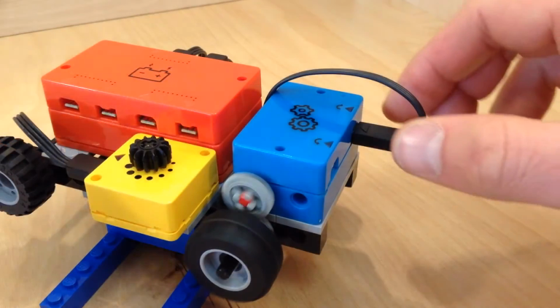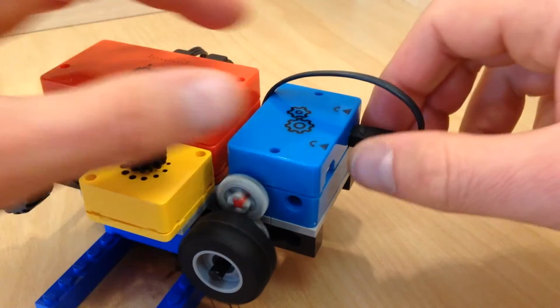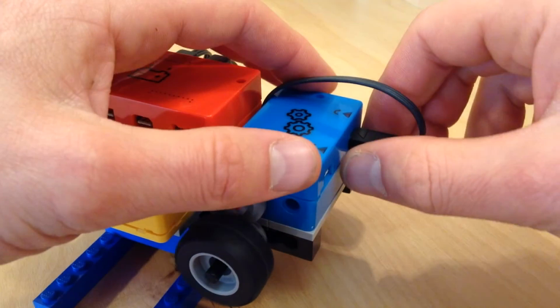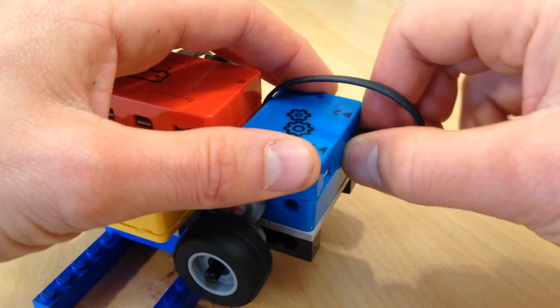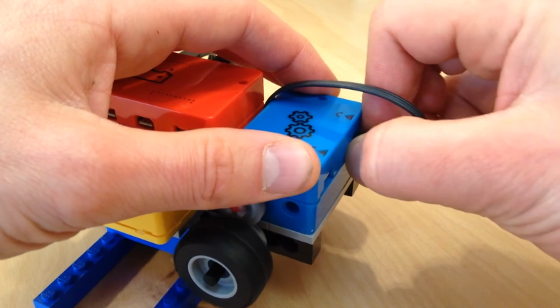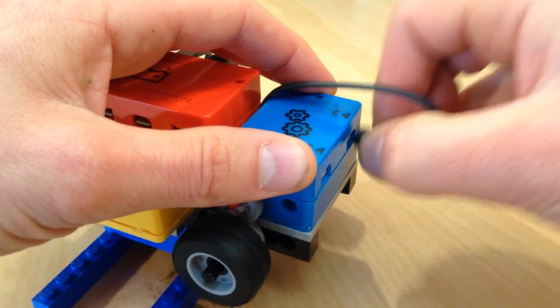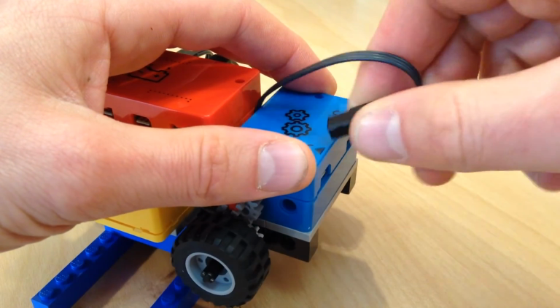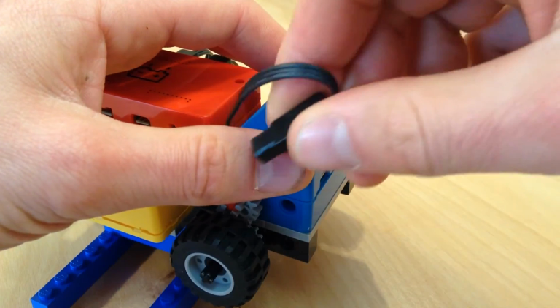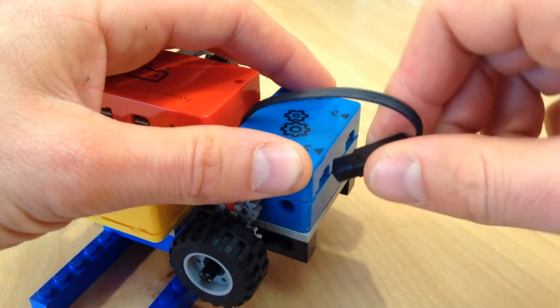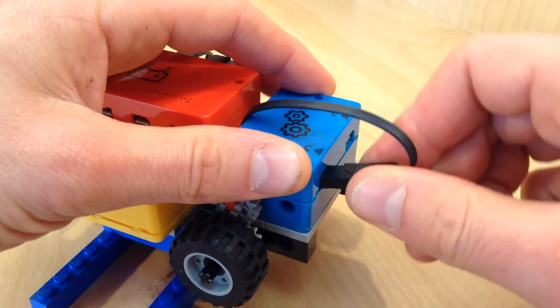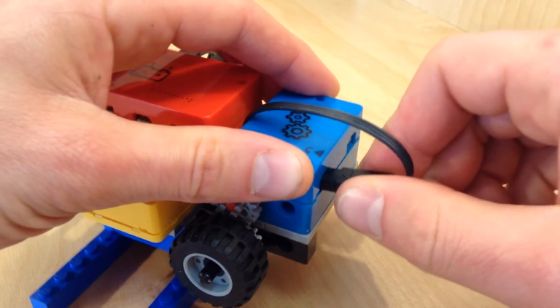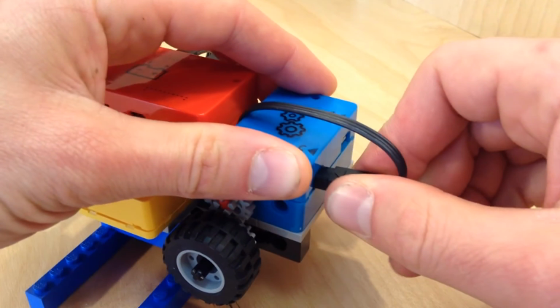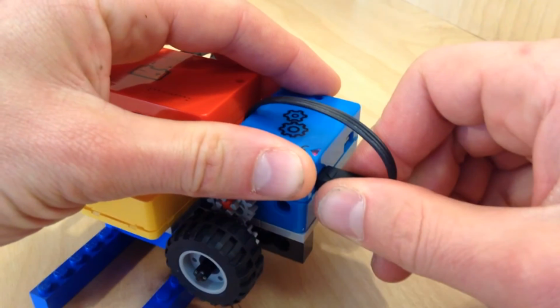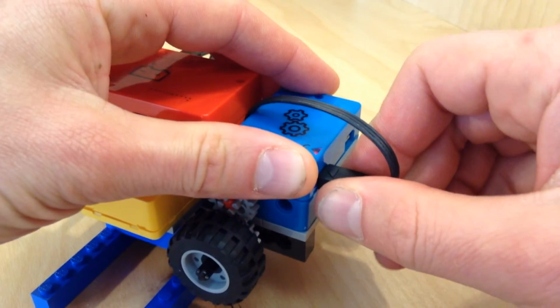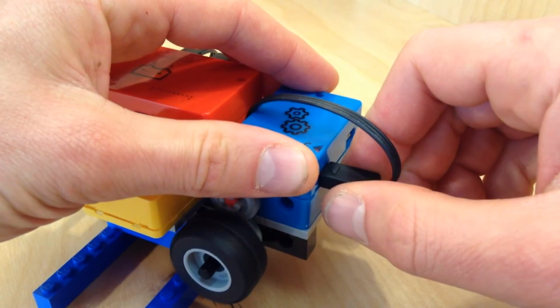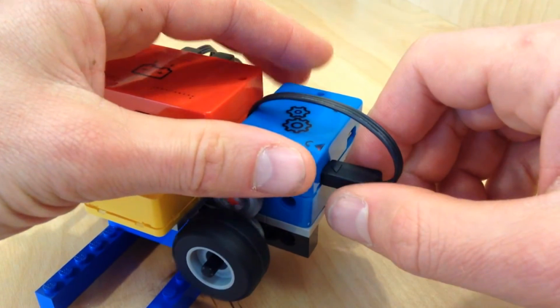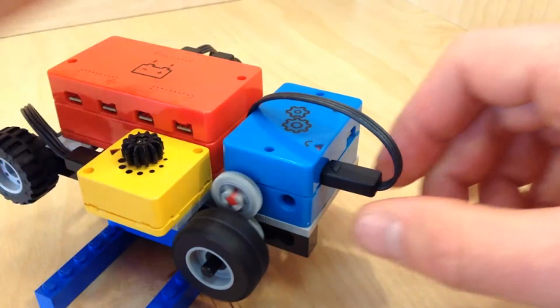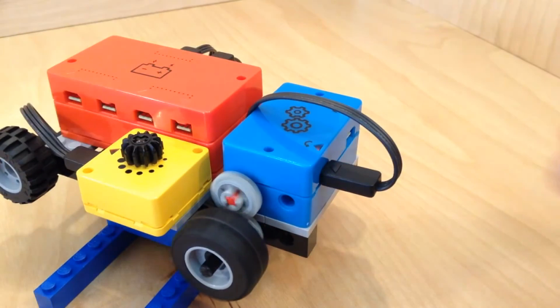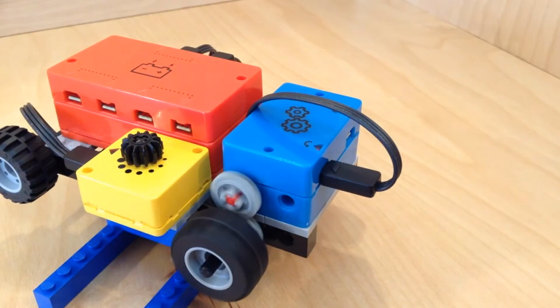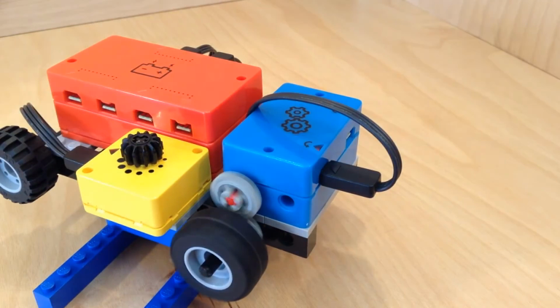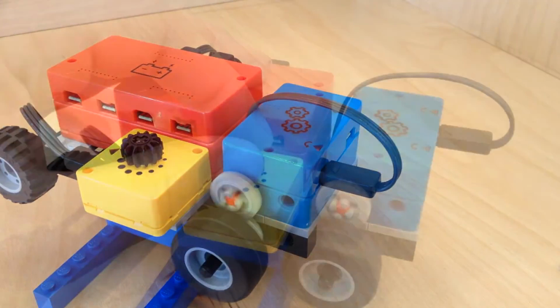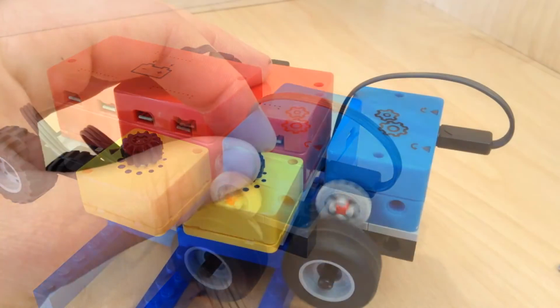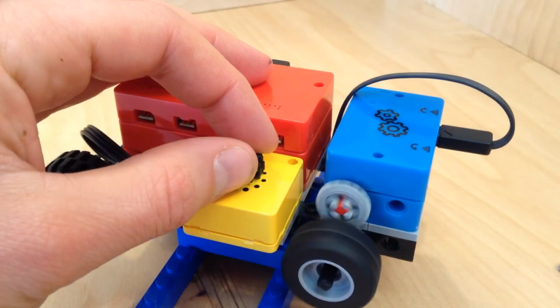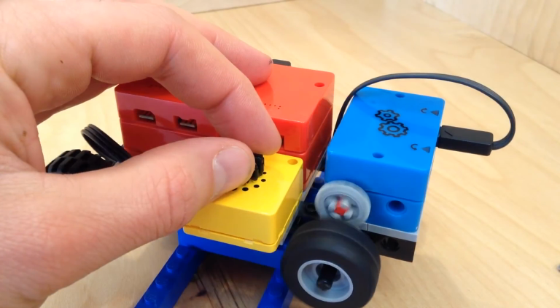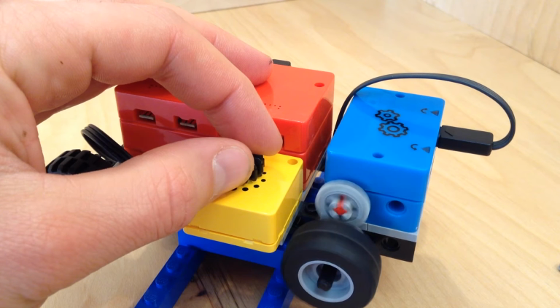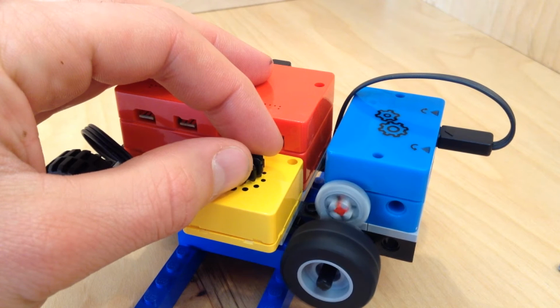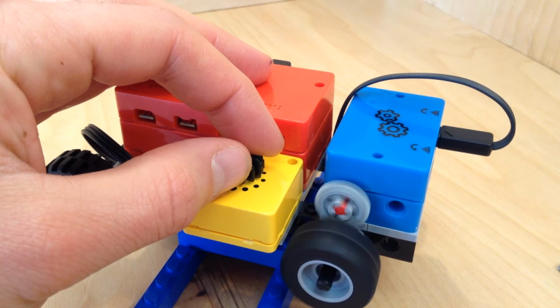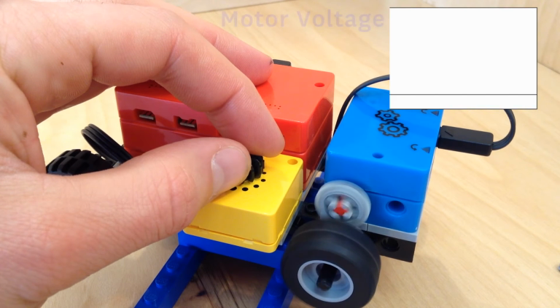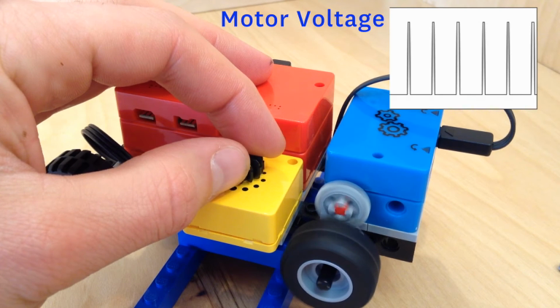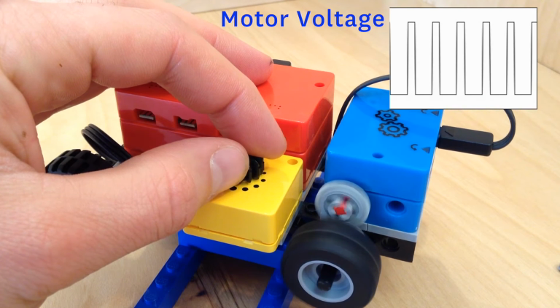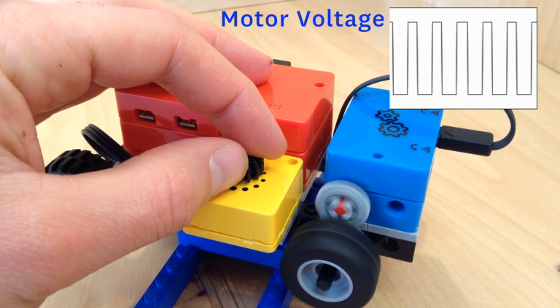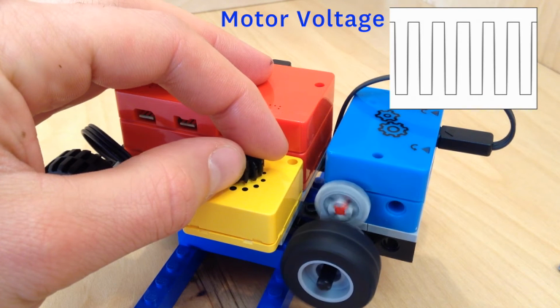You can change the direction the wheels spin by switching between the motor's clockwise and counterclockwise inputs. When you turn the control knob, you're controlling the voltage sent to the motor.